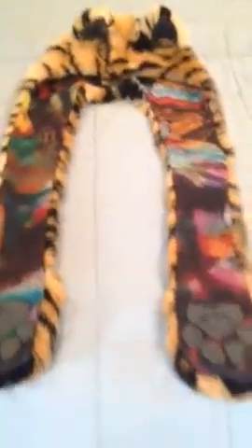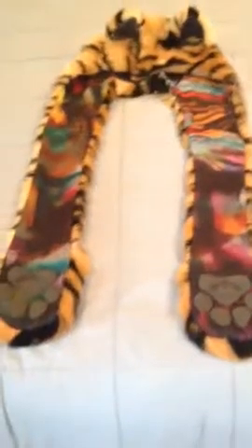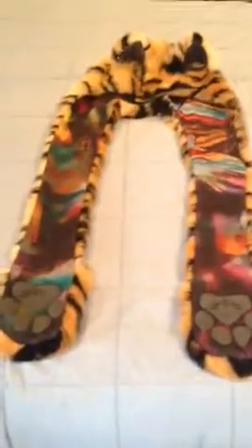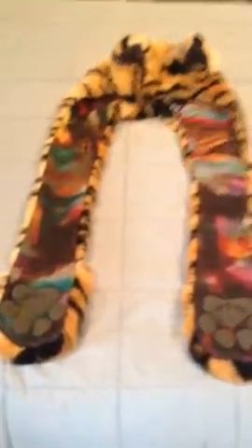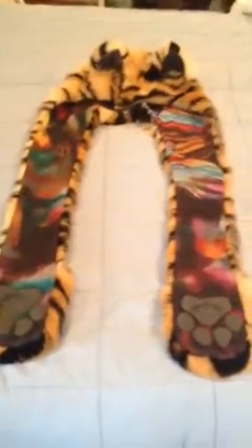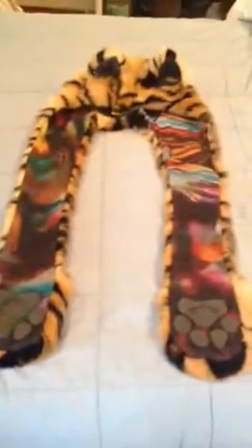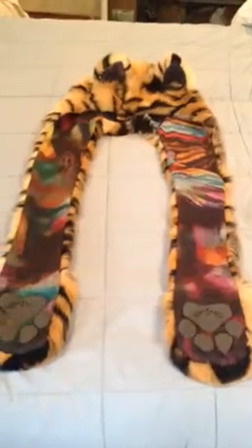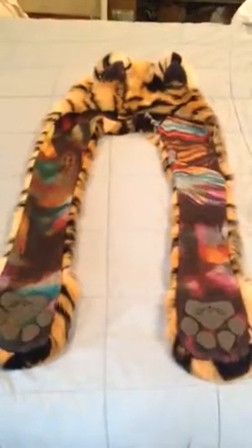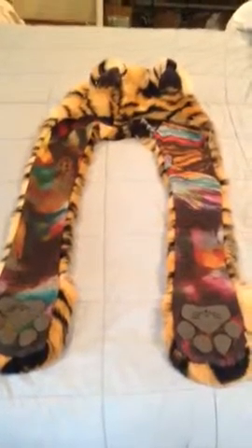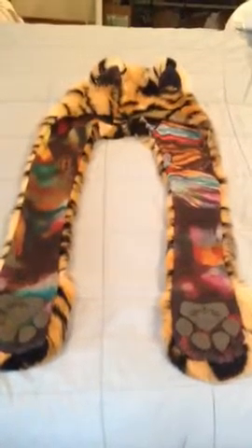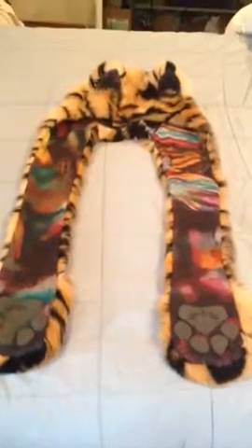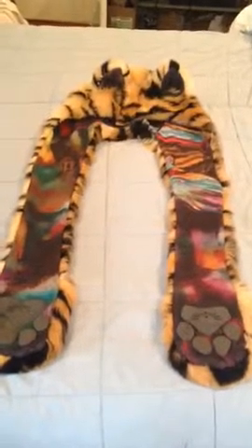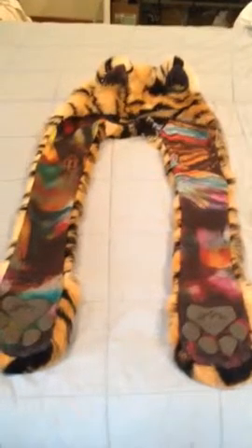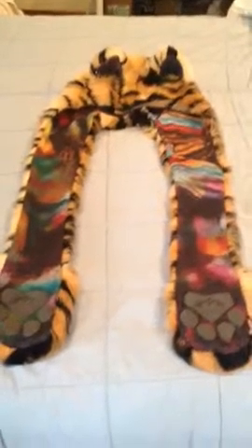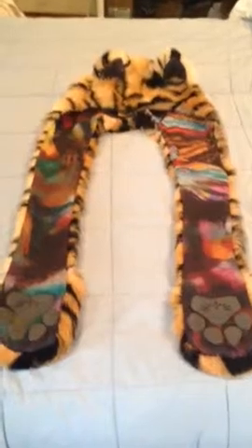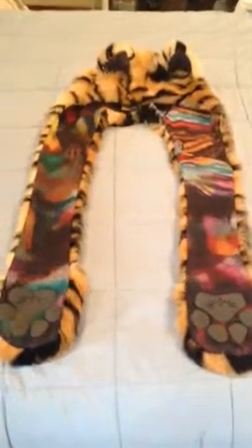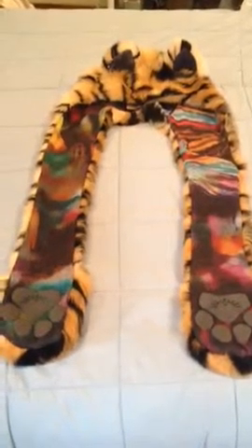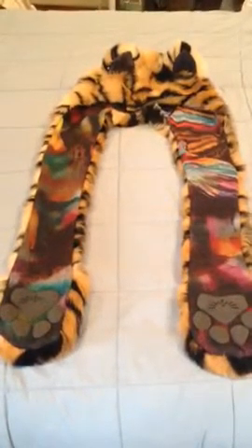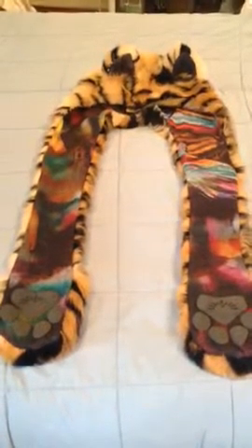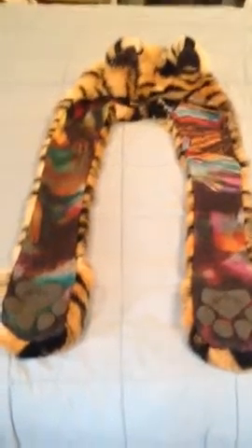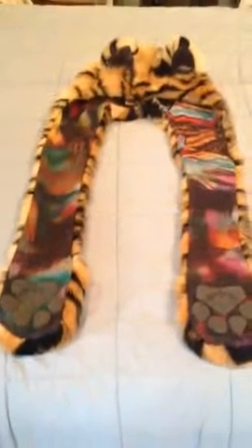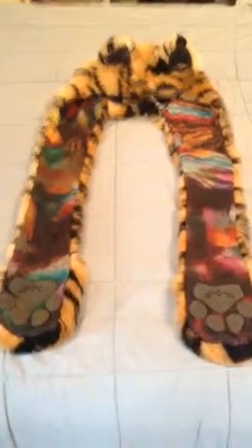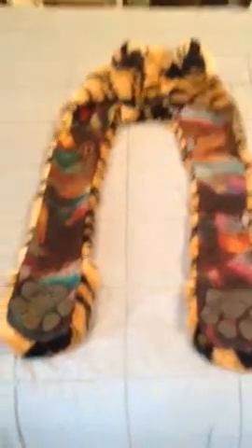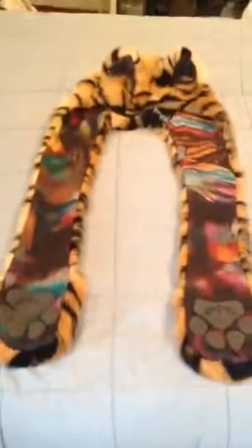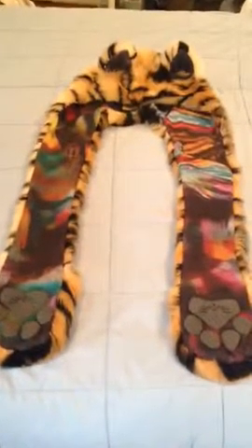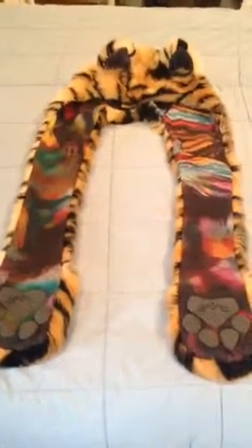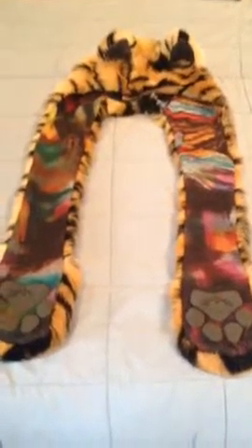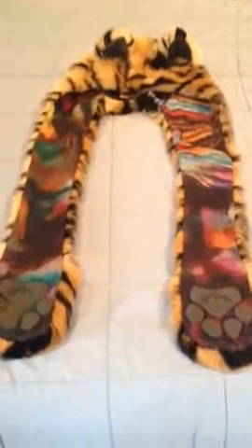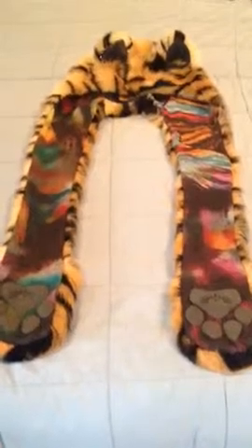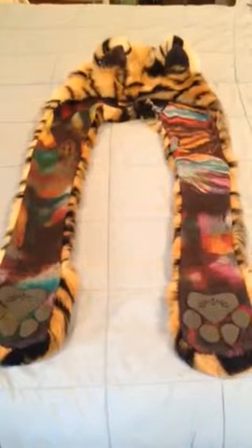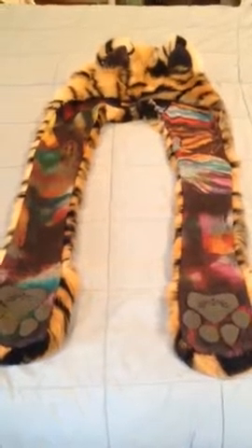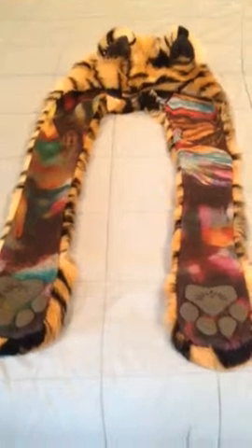Of course, everyone wants a ton of feathering. I wanted a ton of feathering, but I thought: if I get watercolor, I'm happy. And well, I got a crazy amount of watercolor, and it is fantastic.